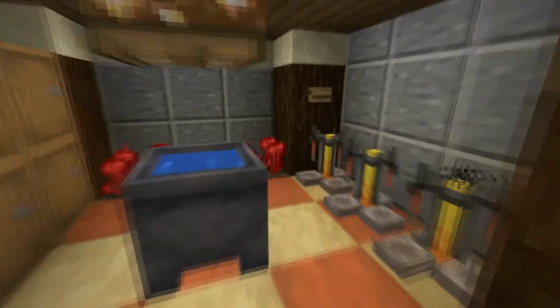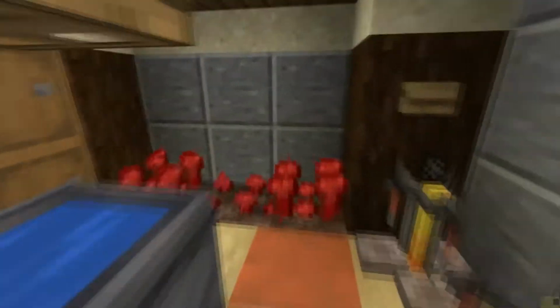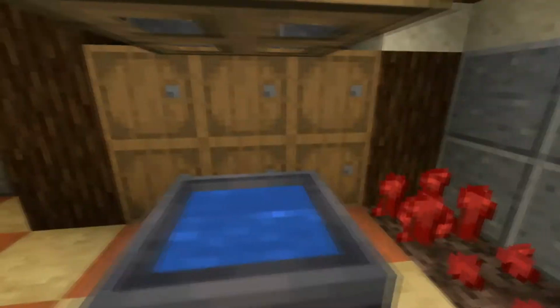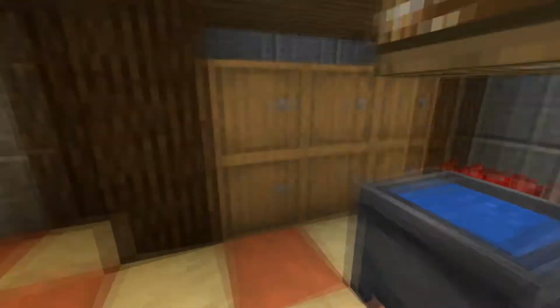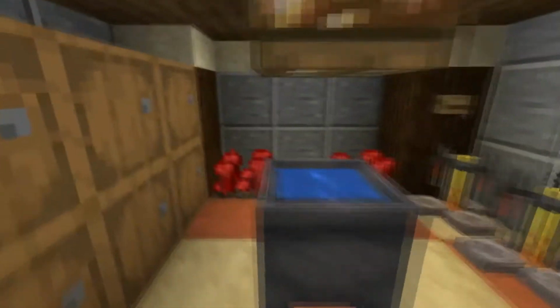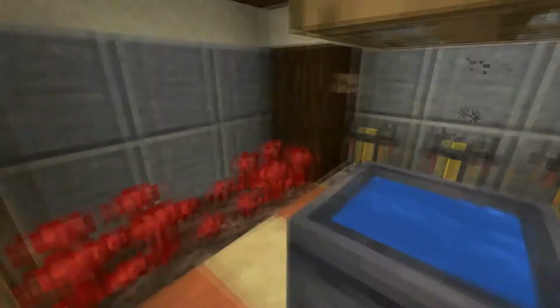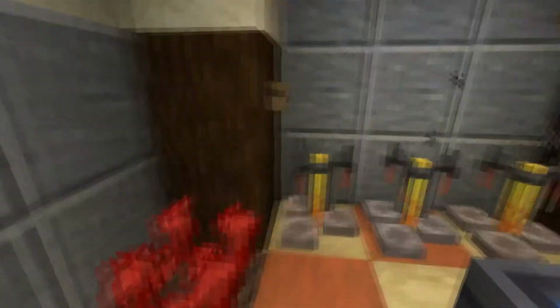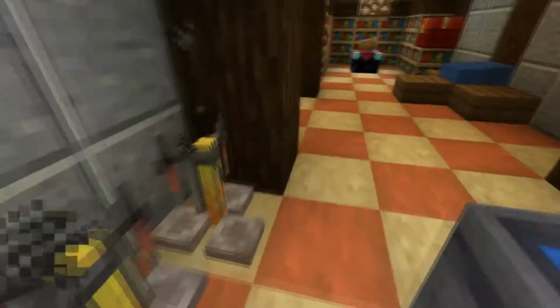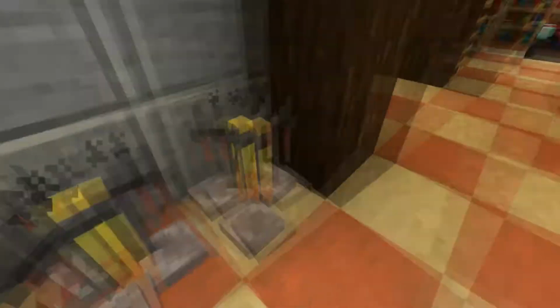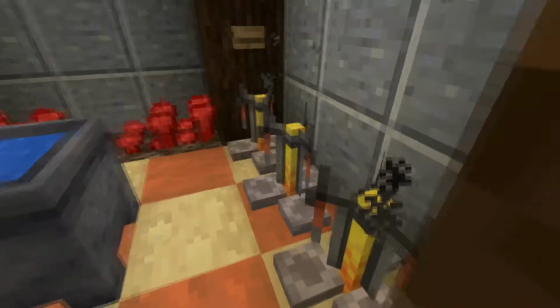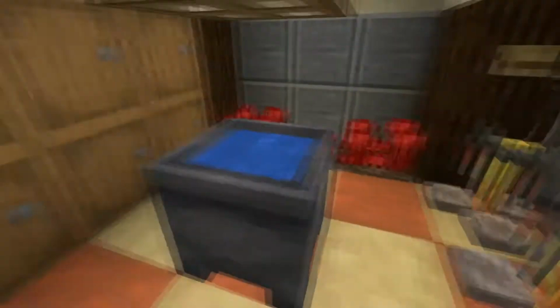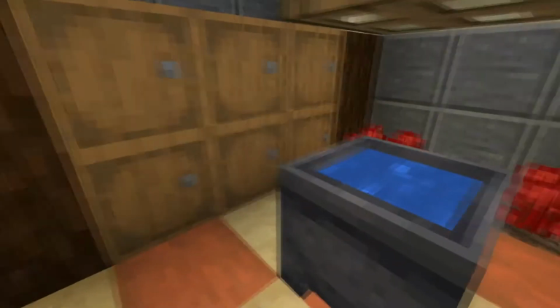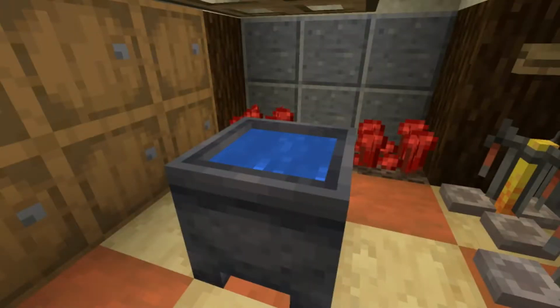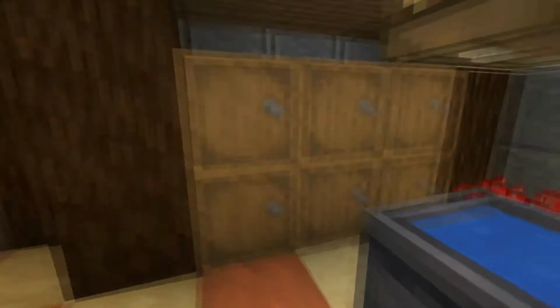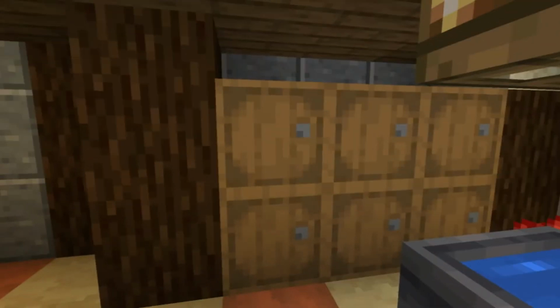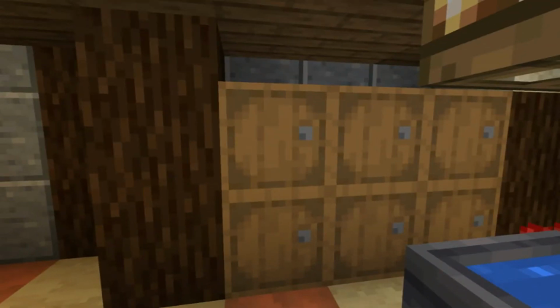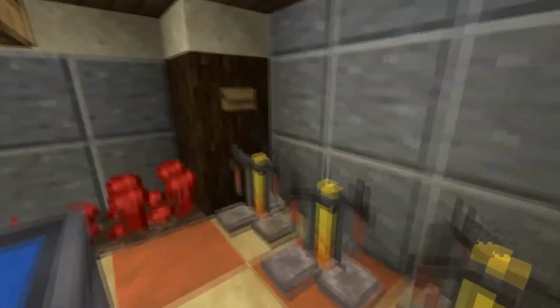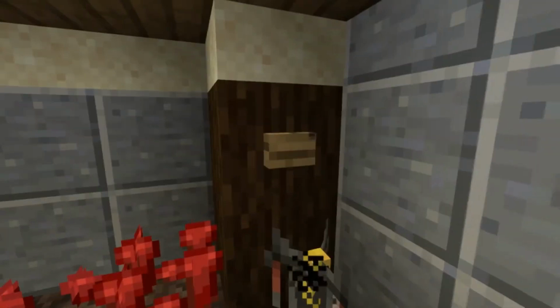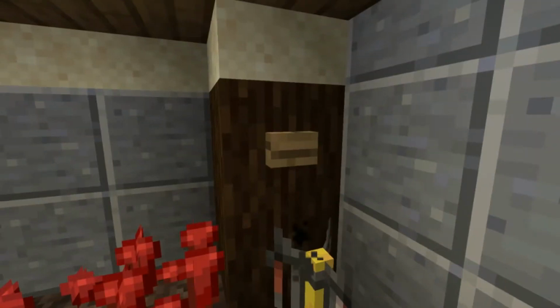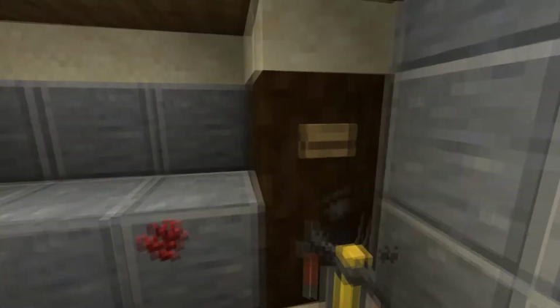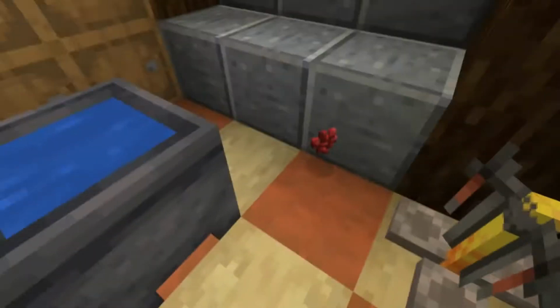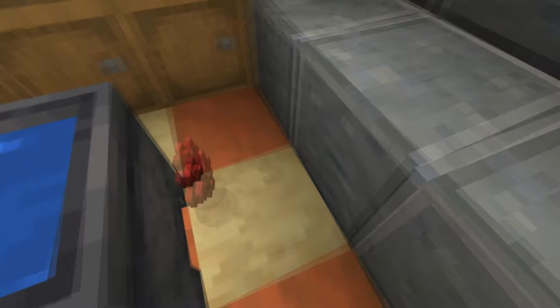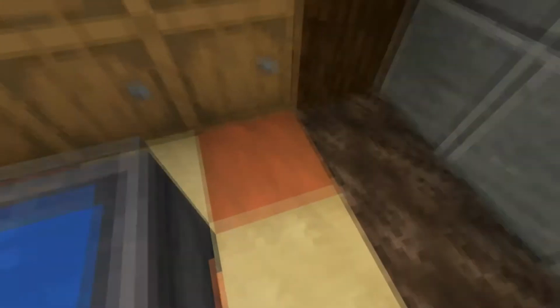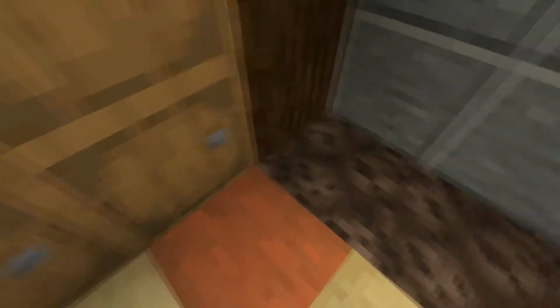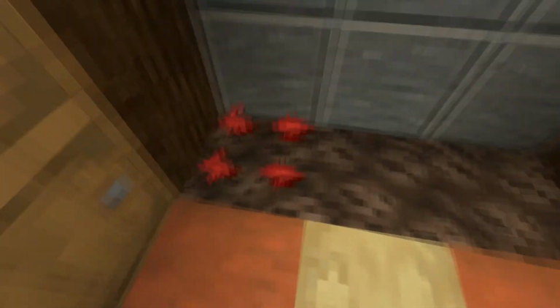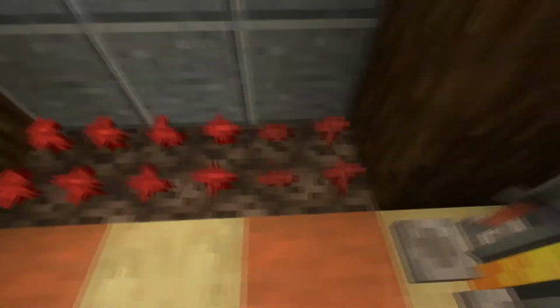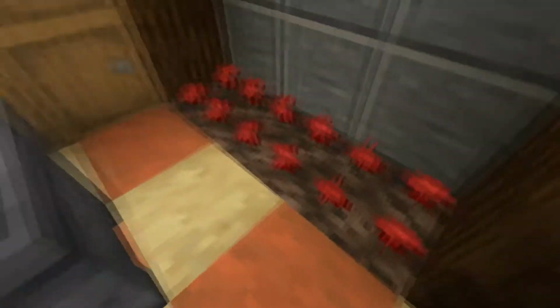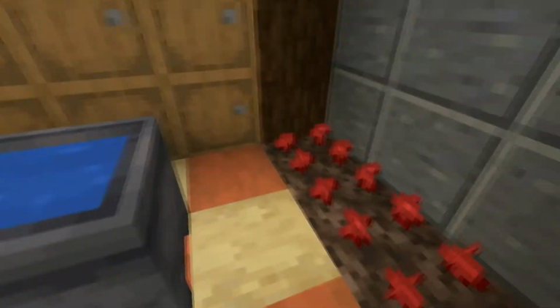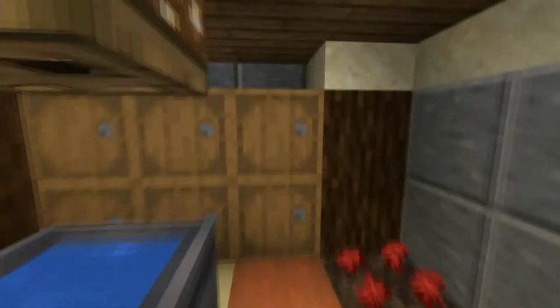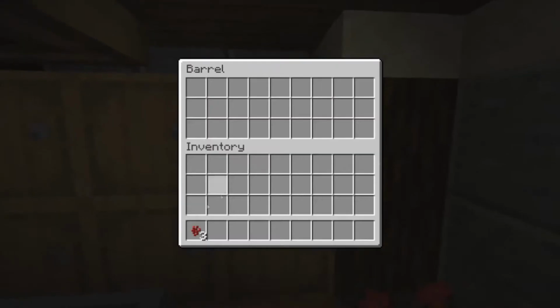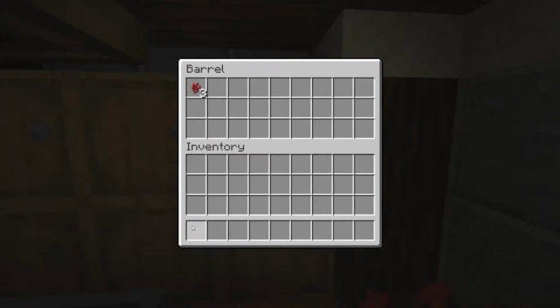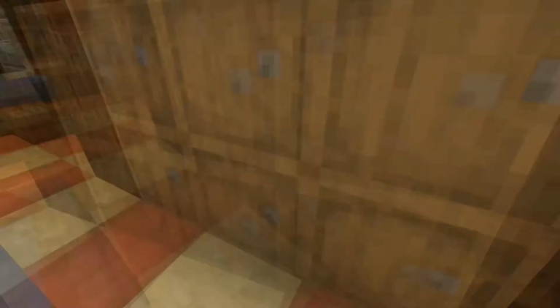The second thing we have here is your nether wart farm, and also brewing stands, water, and barrels for storage. If you press this button you can see the farm — it didn't matter, it's okay — it was very nice.